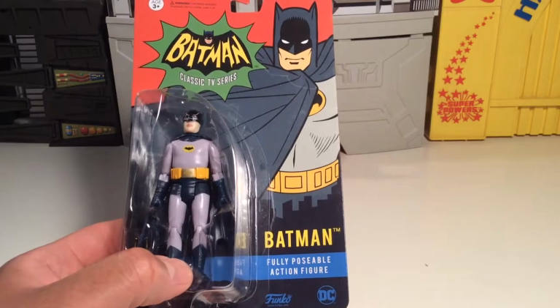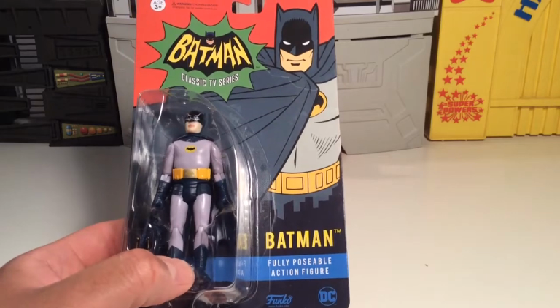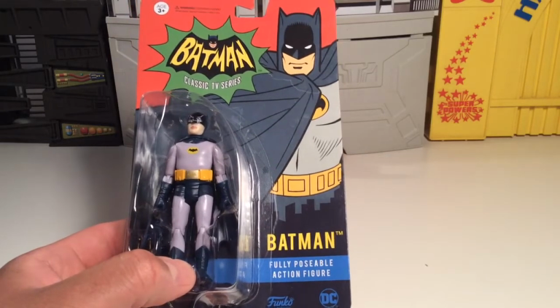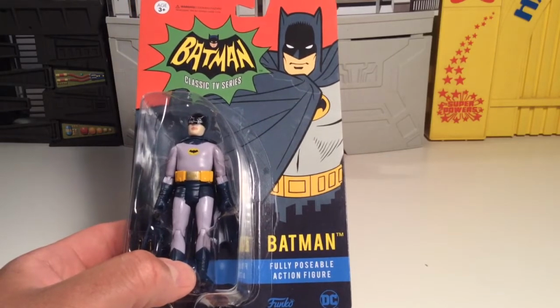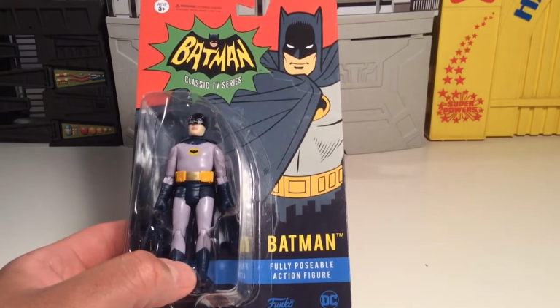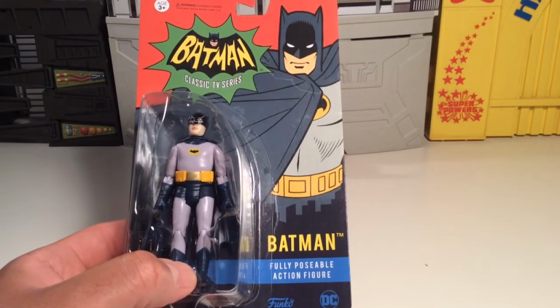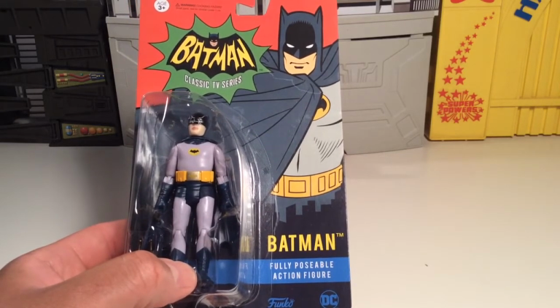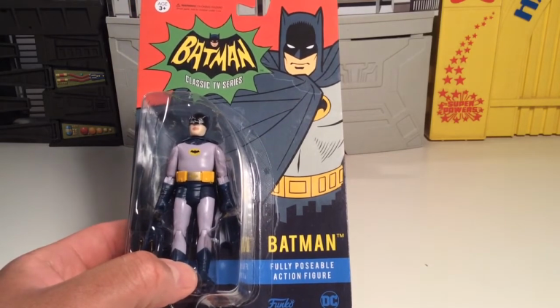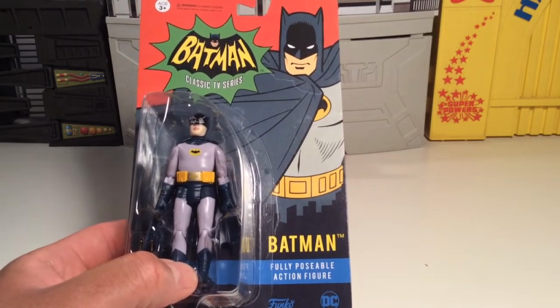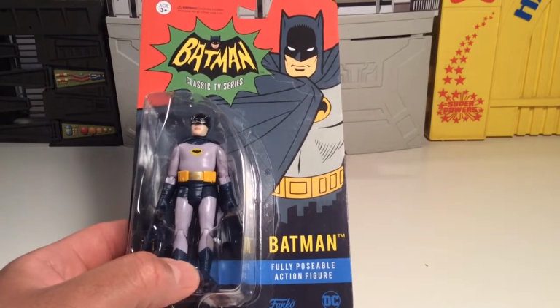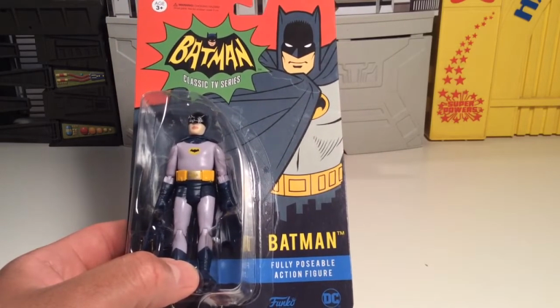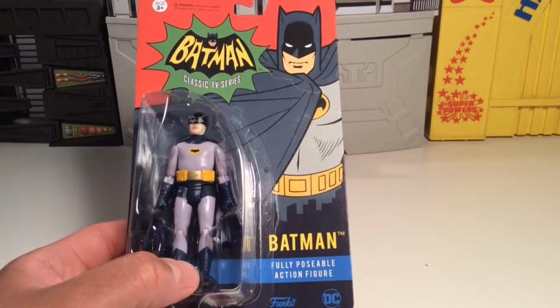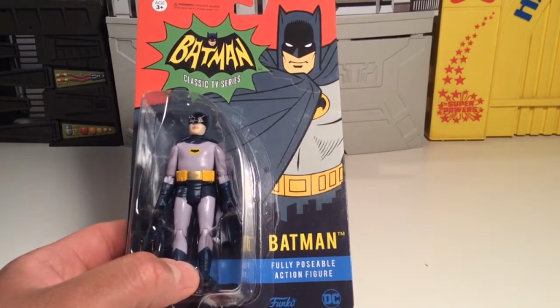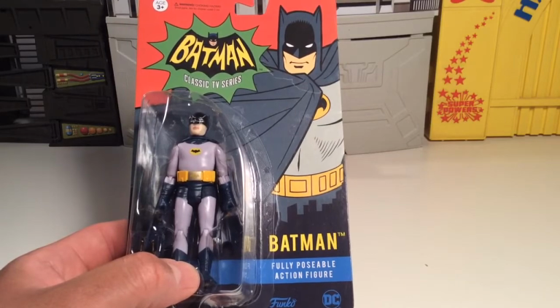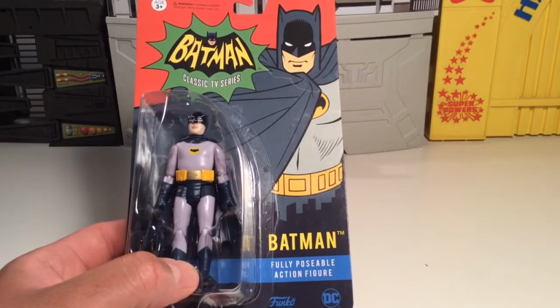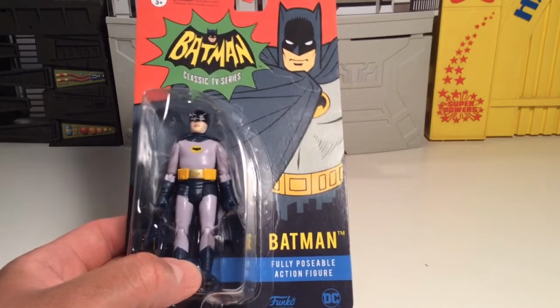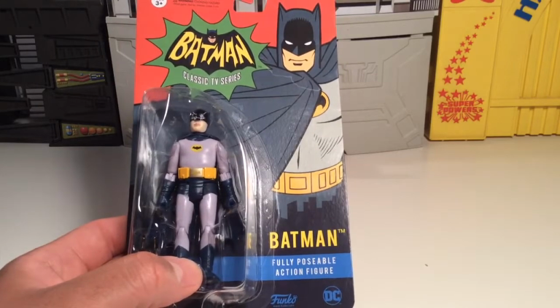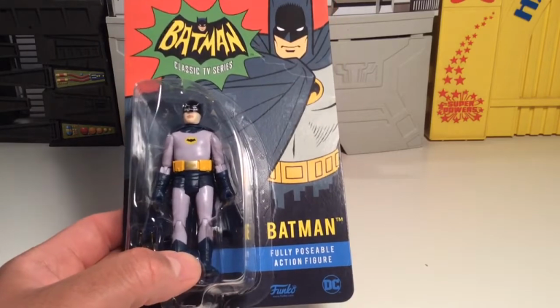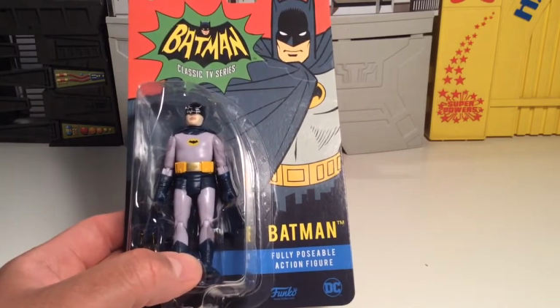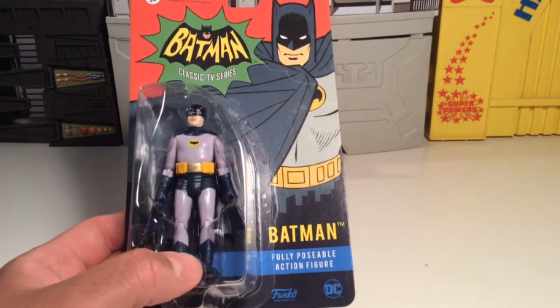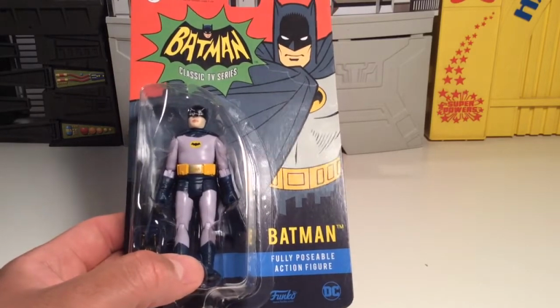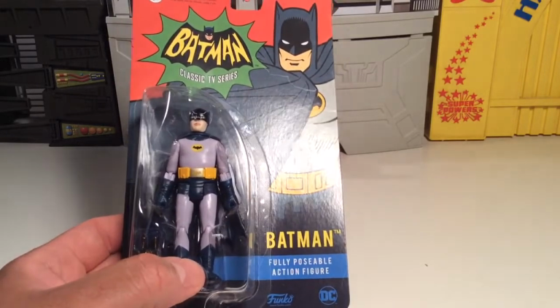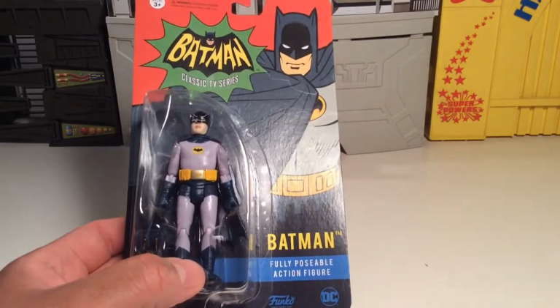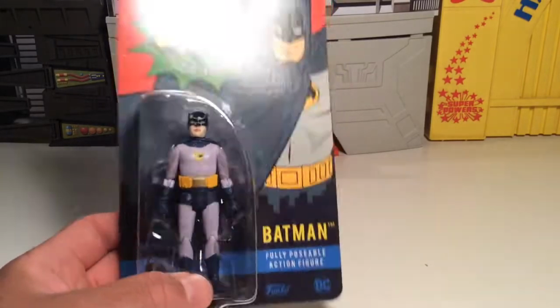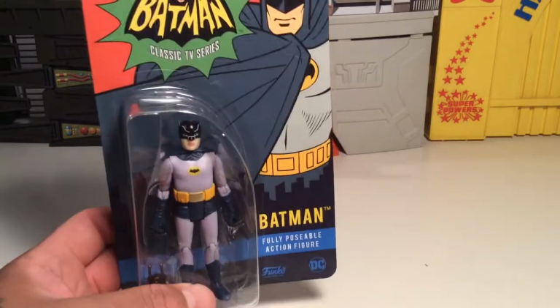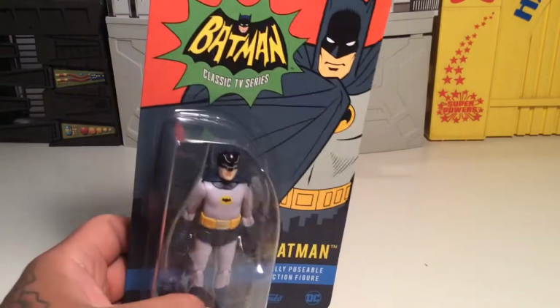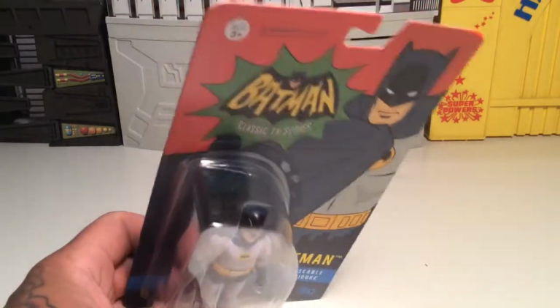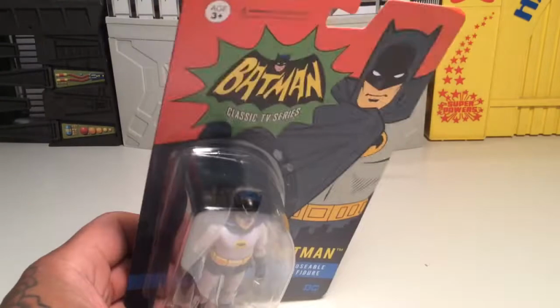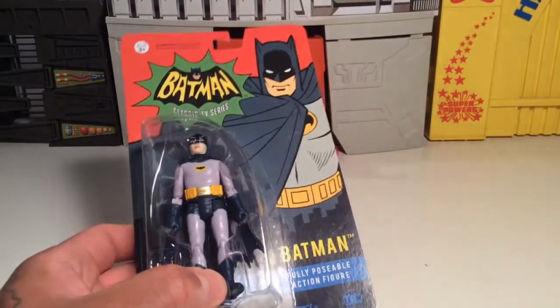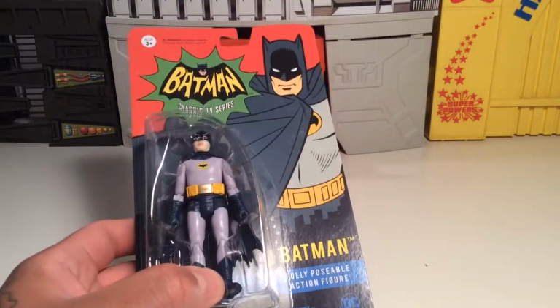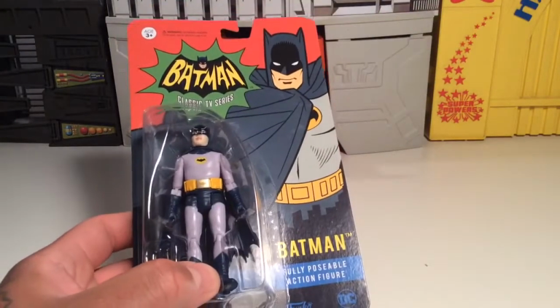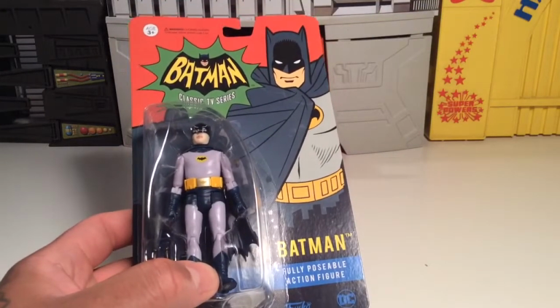What up fellow Batlovers, today we're going to take a look at the Batman Classic TV series Batman figure from Funko DC. I've been really wanting to get my hands on one of these figures.